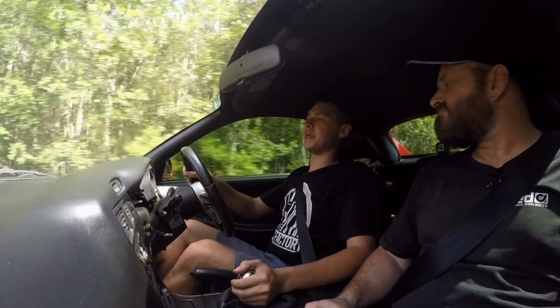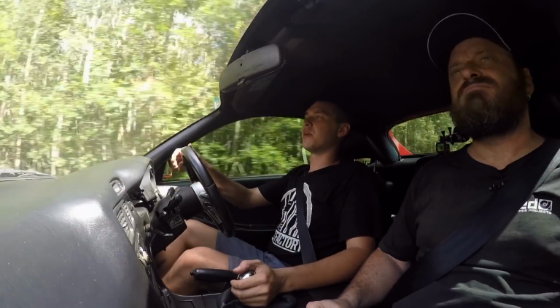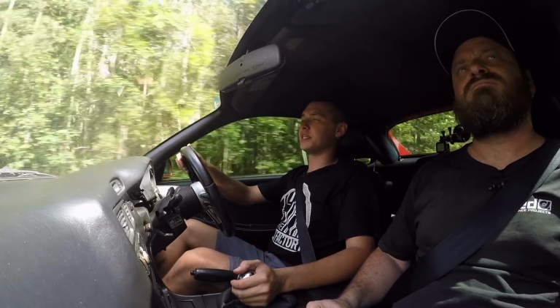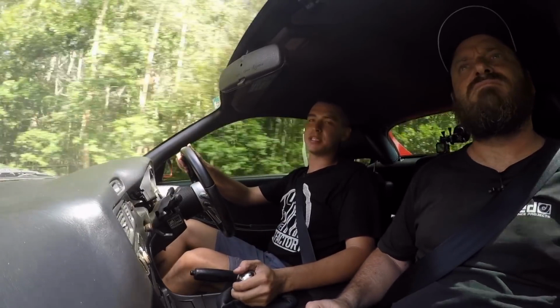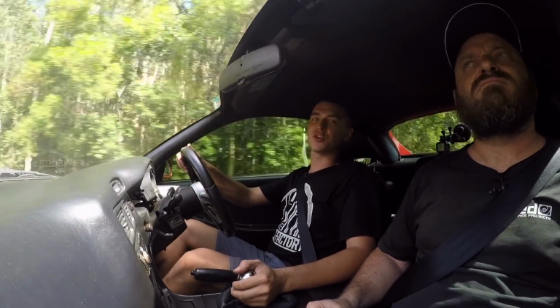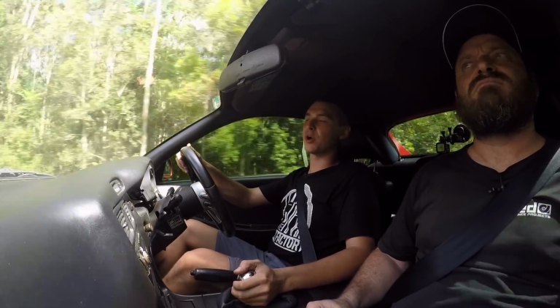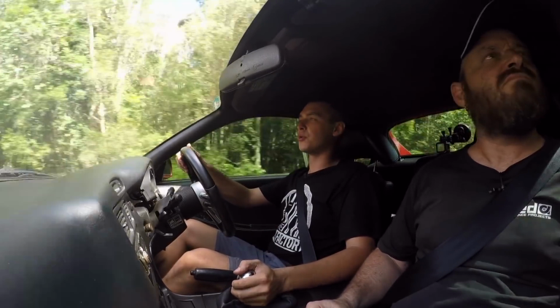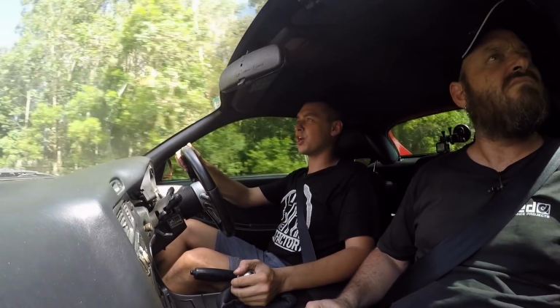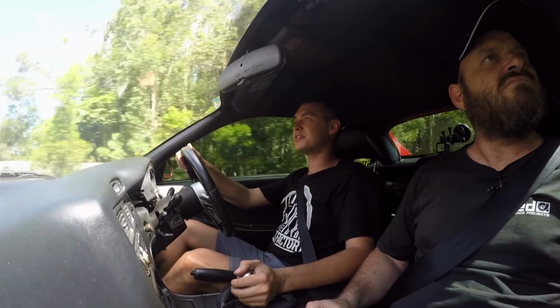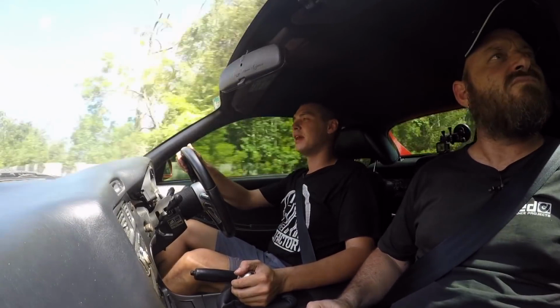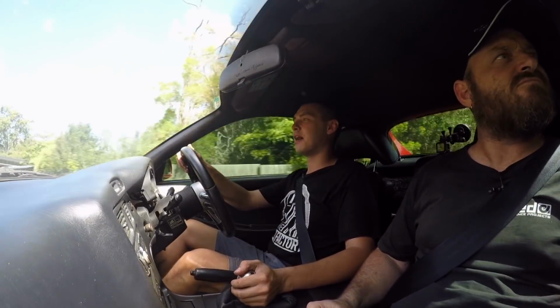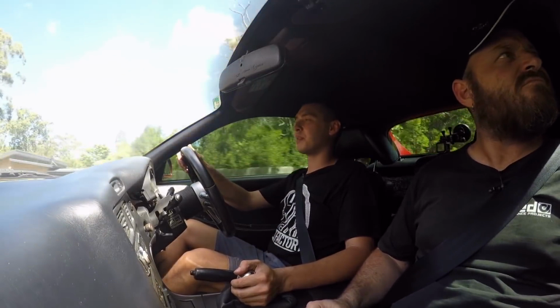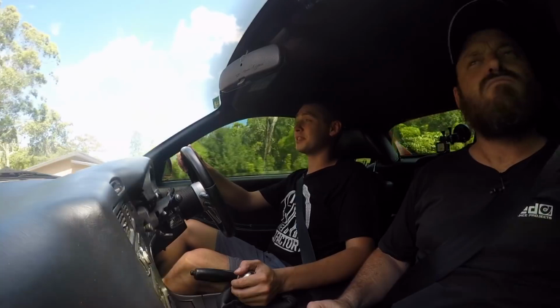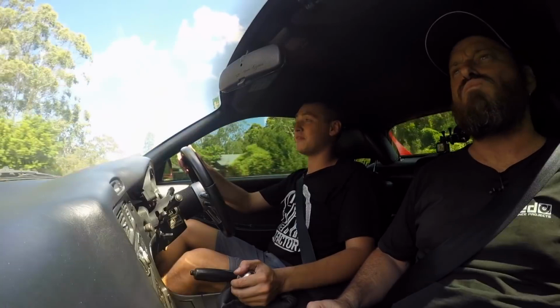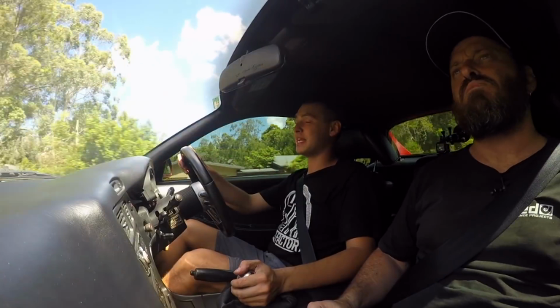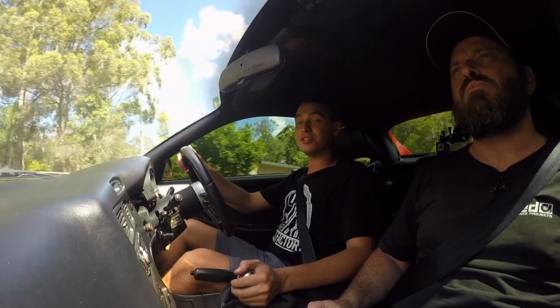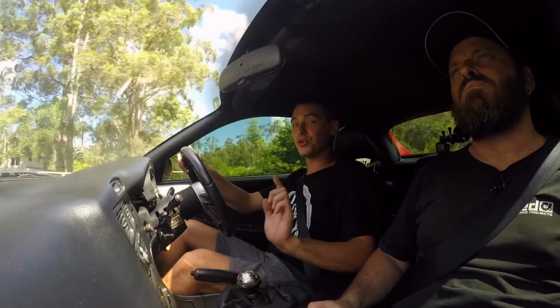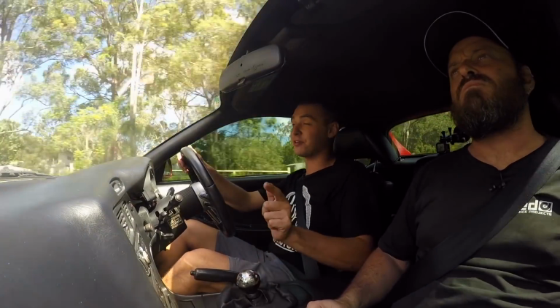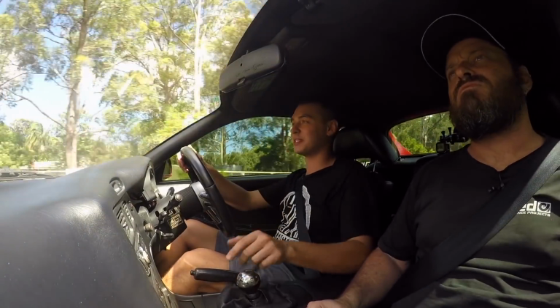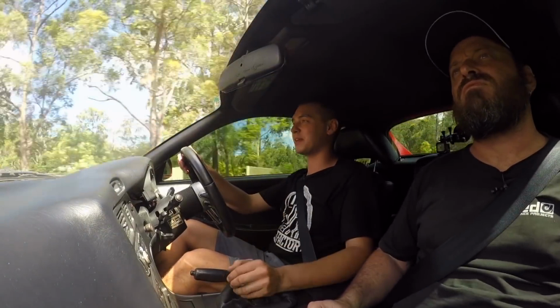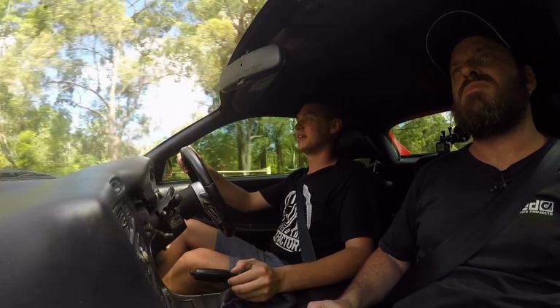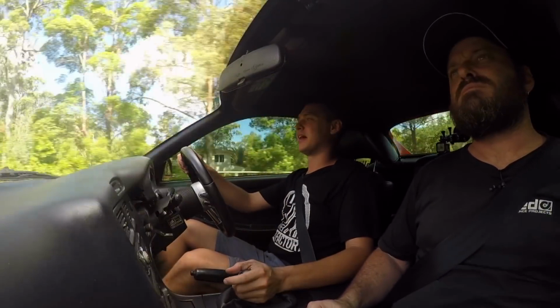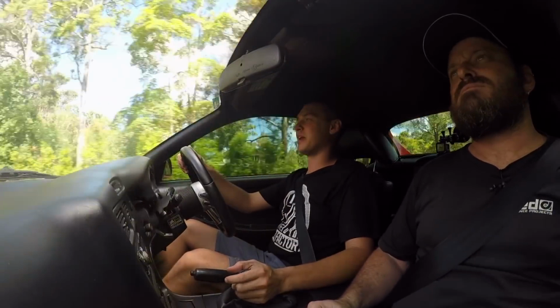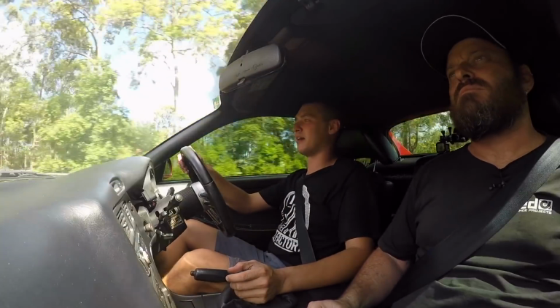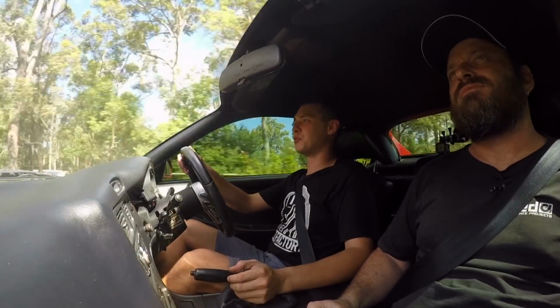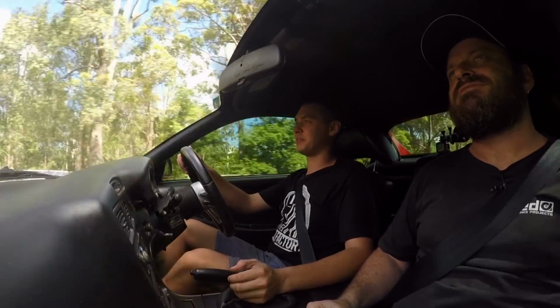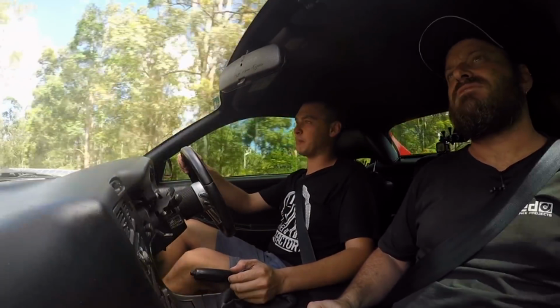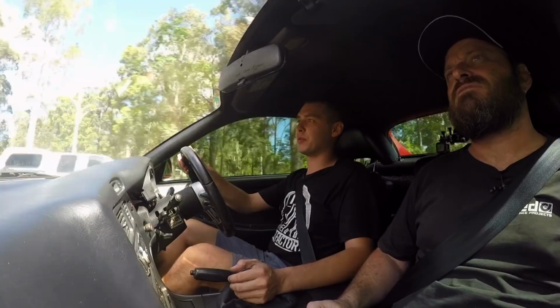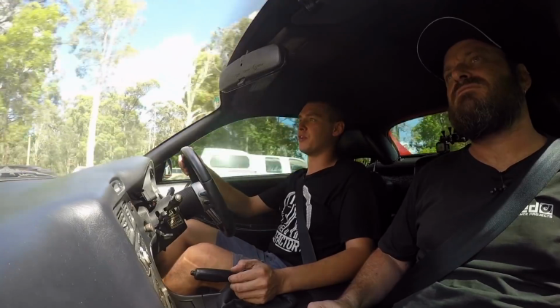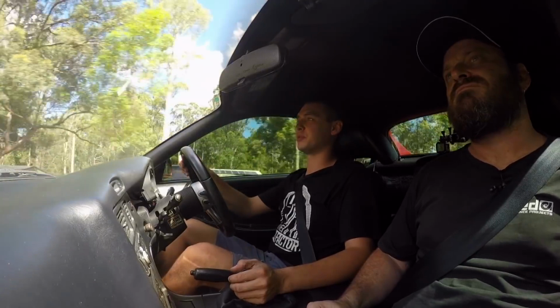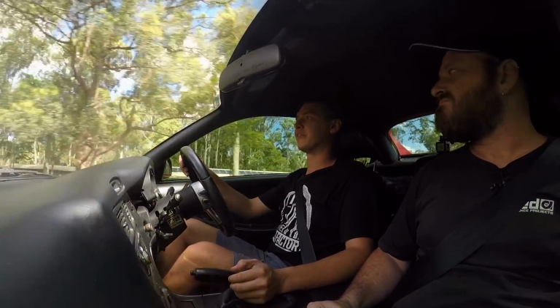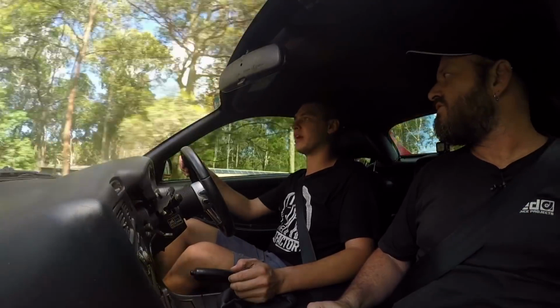Suspension-wise, this thing has got a set of Cusco coilovers. Front brakes have got a set of Z32 300ZX brakes — they are a good piece. A lot of people convert those to a lot of different cars.